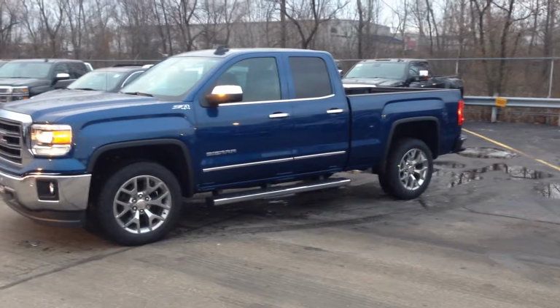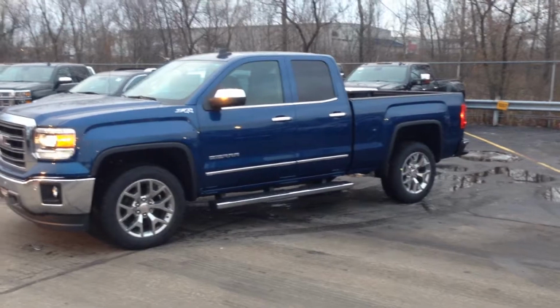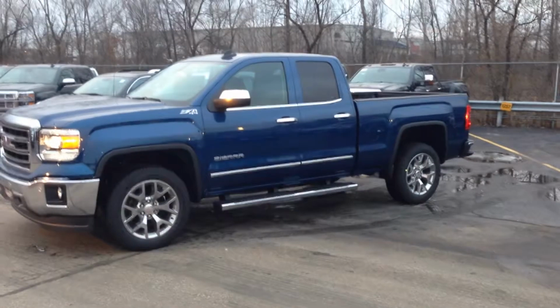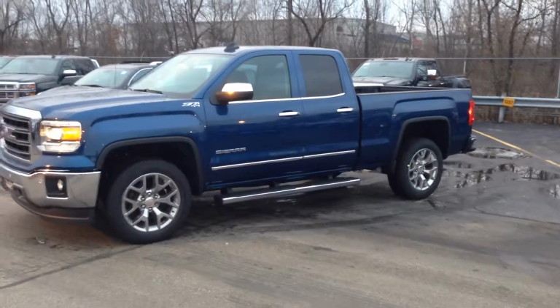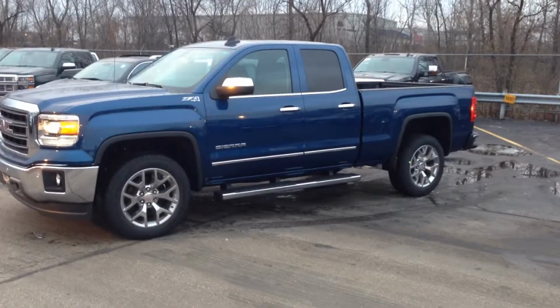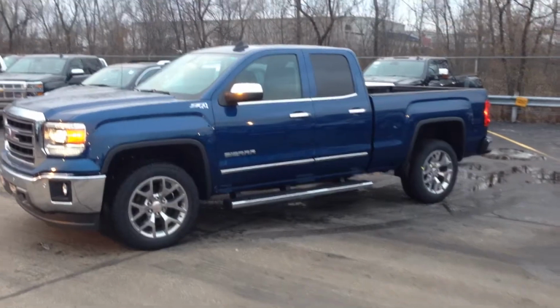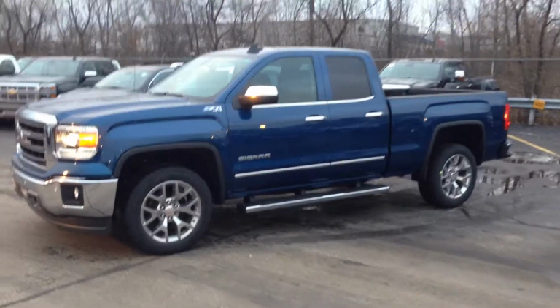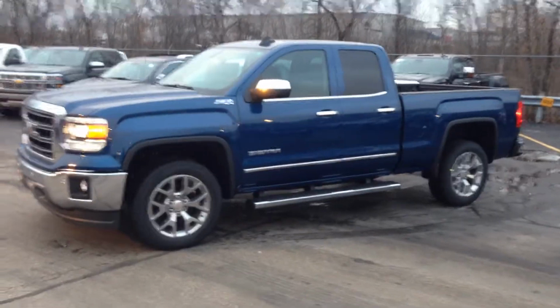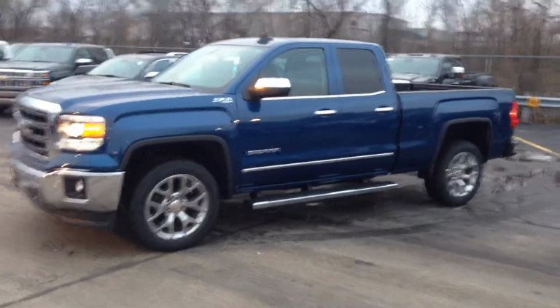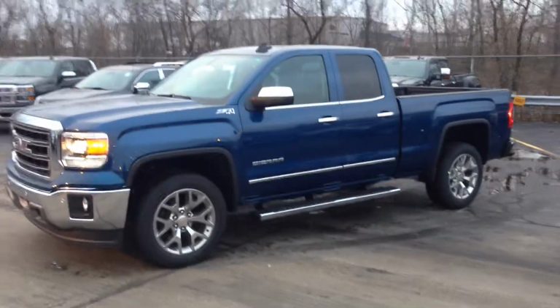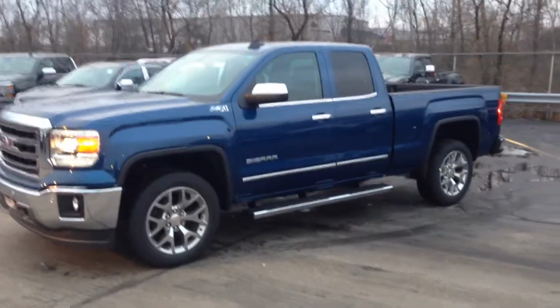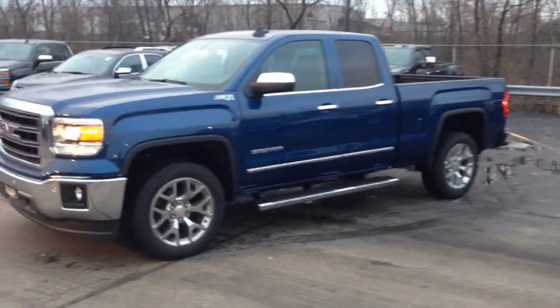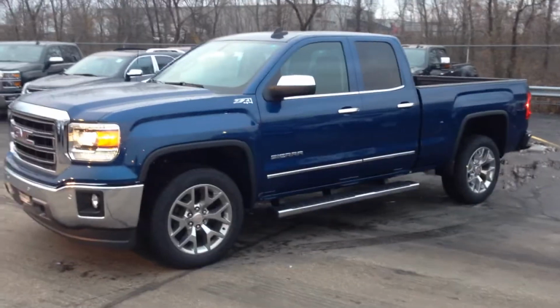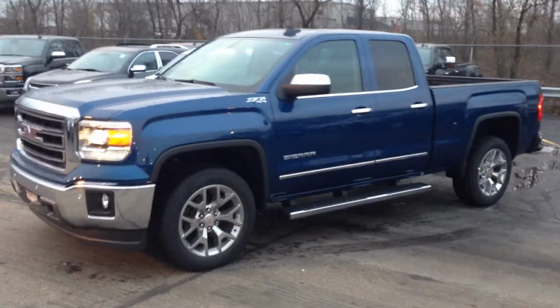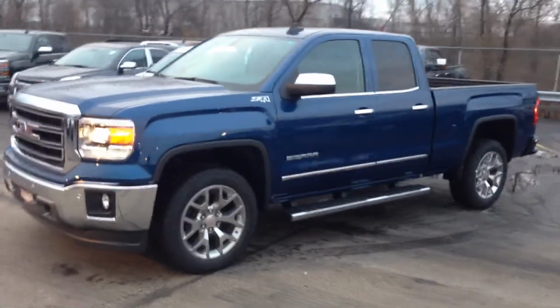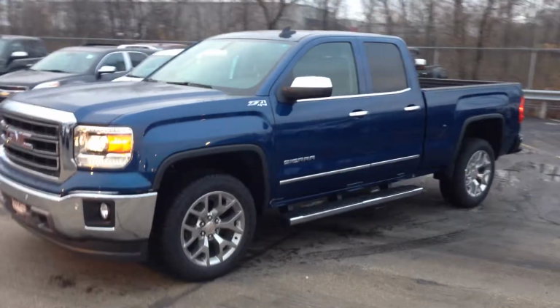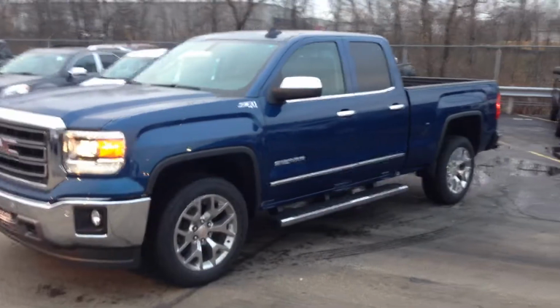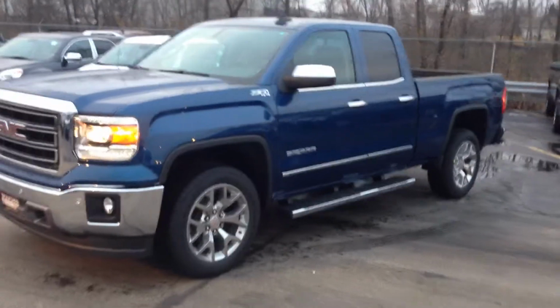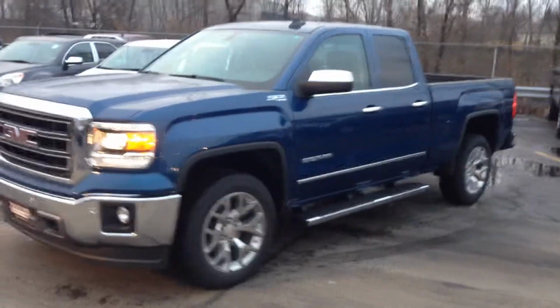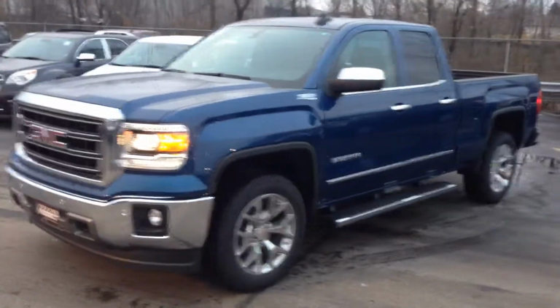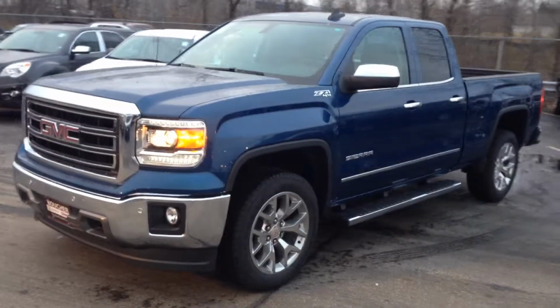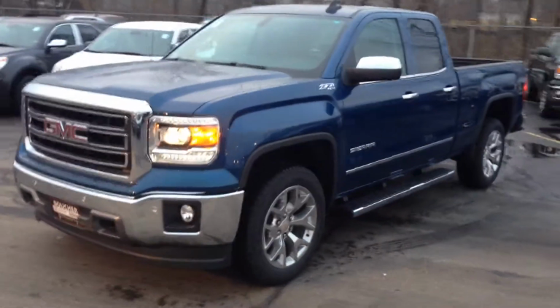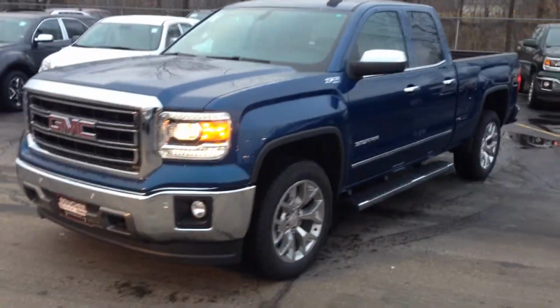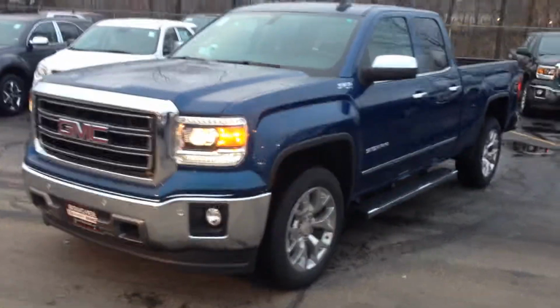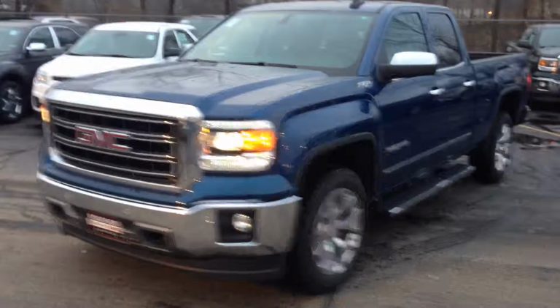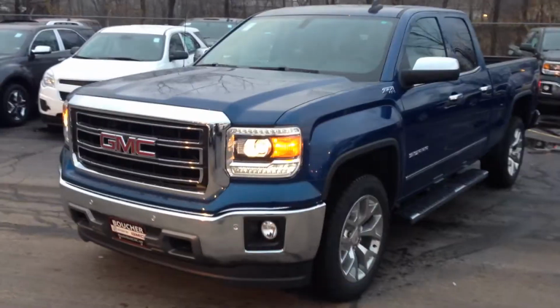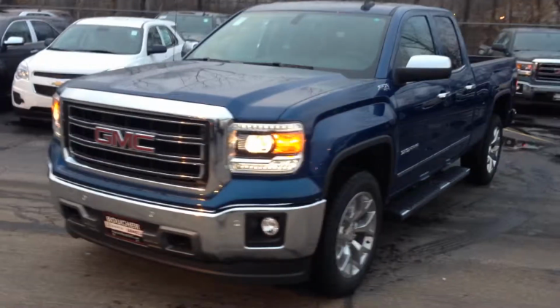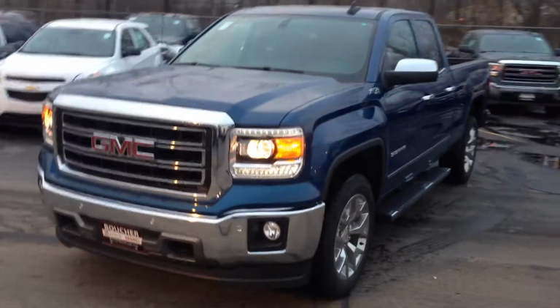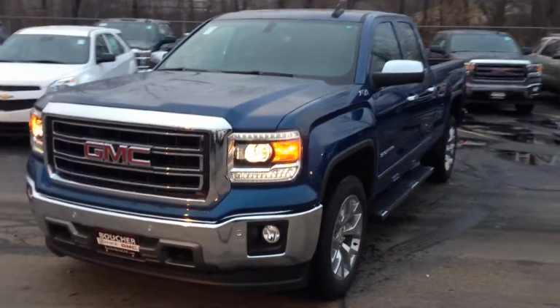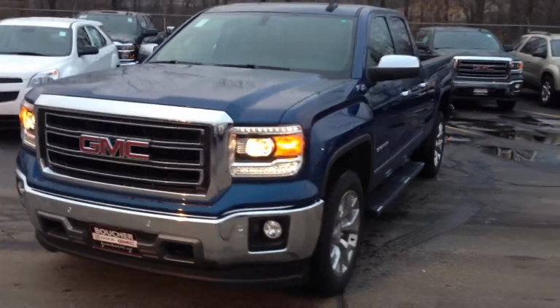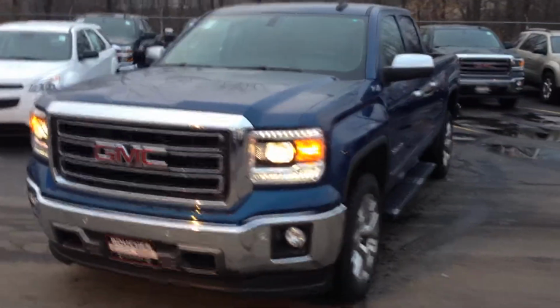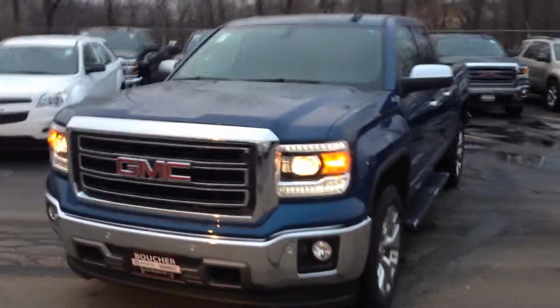Hey Mike, this is Scott Tiglan over at Boucher Buick GMC in Waukesha. Just wanted to give you a quick video overview of the 2015 GMC Sierra in the stone blue.